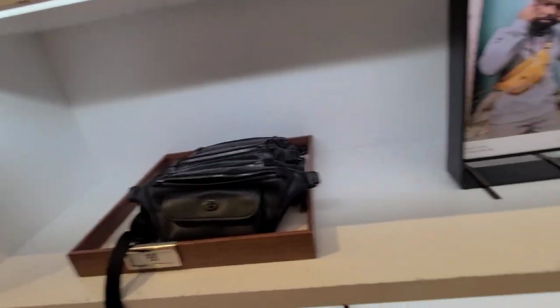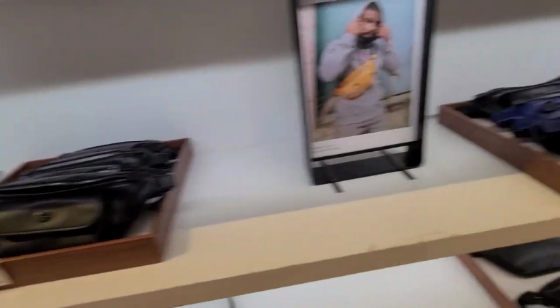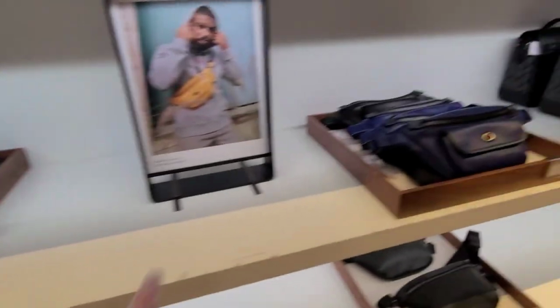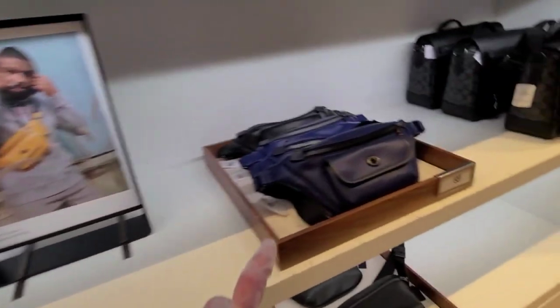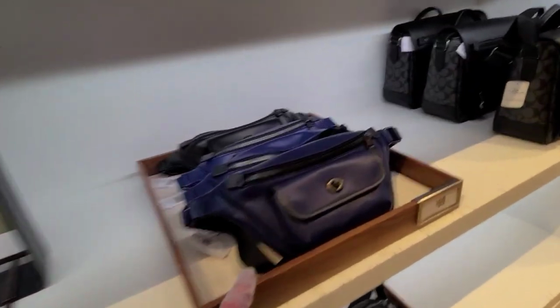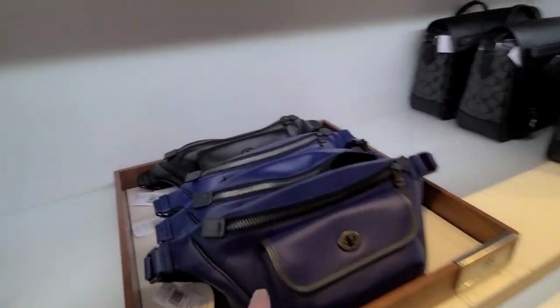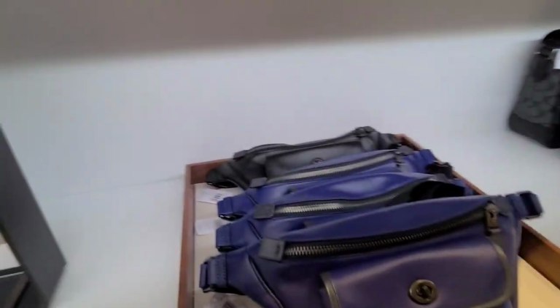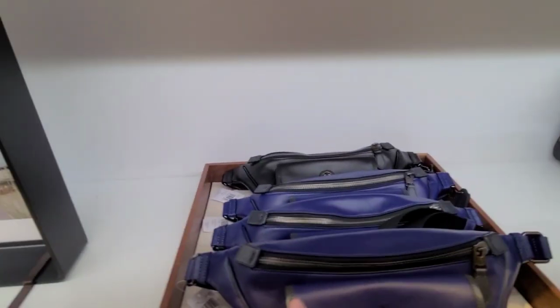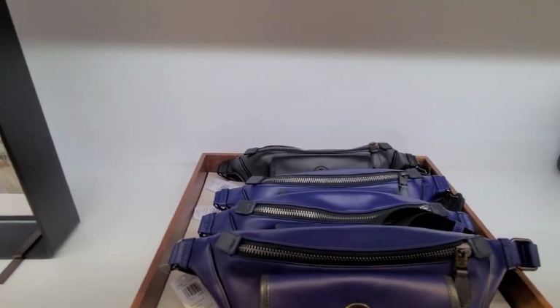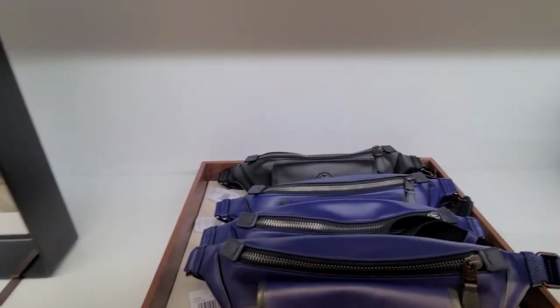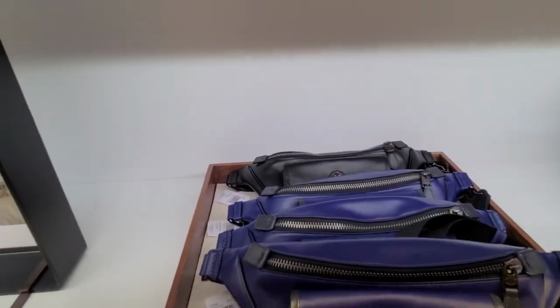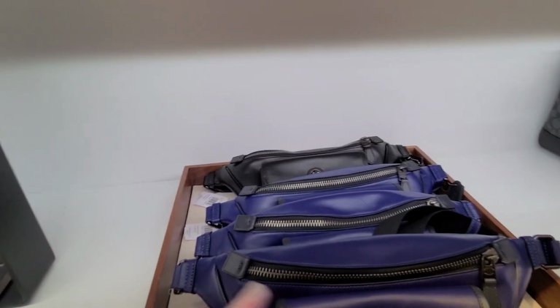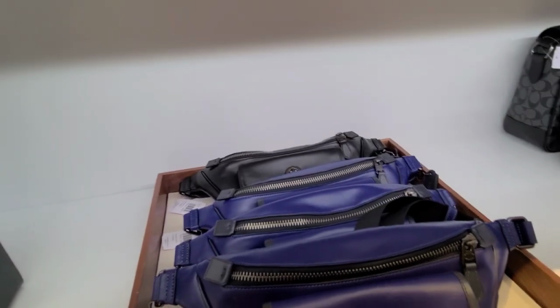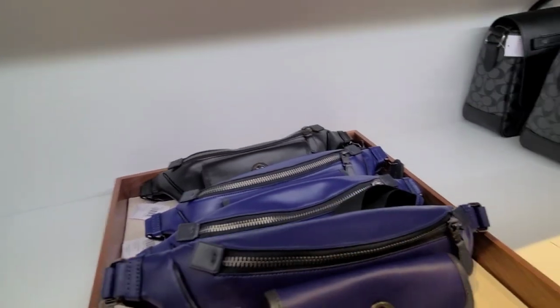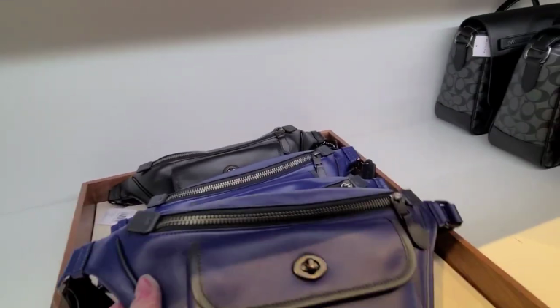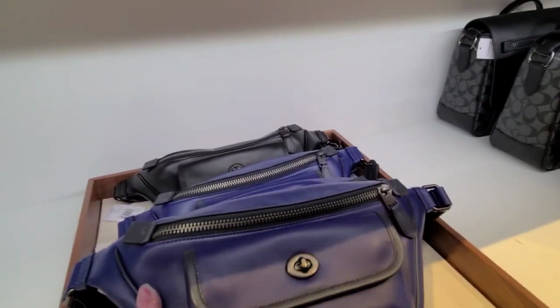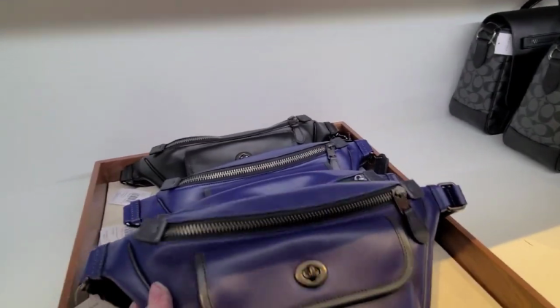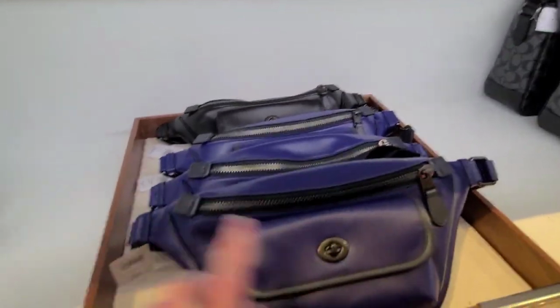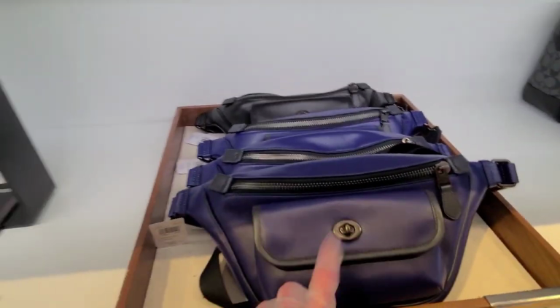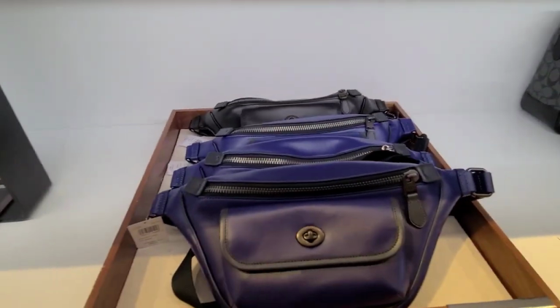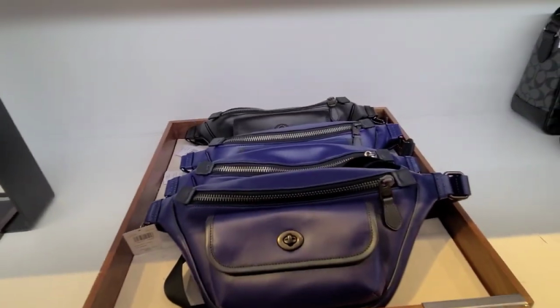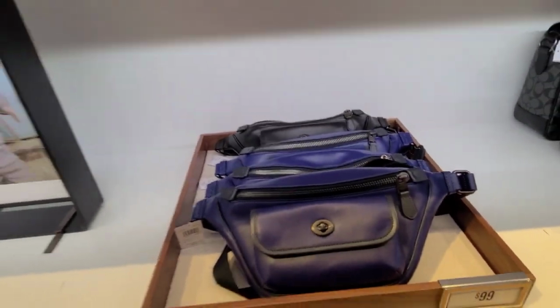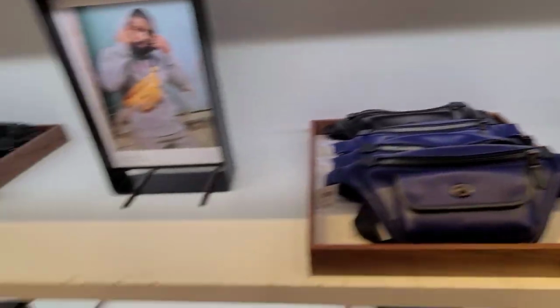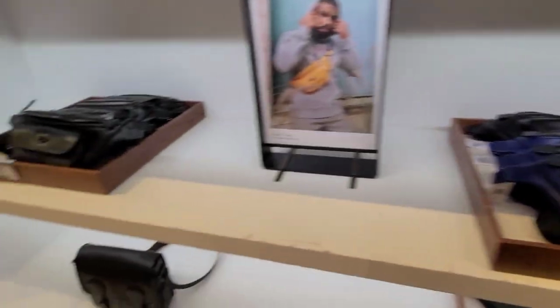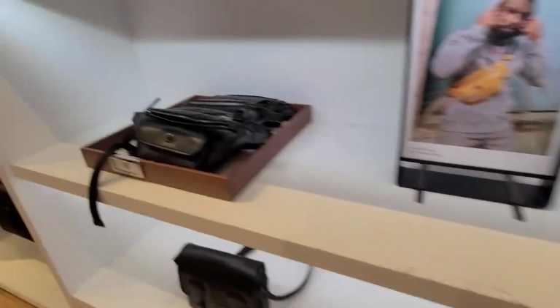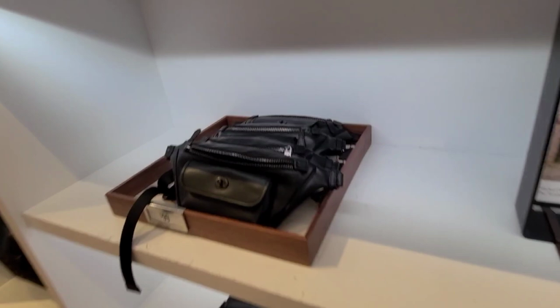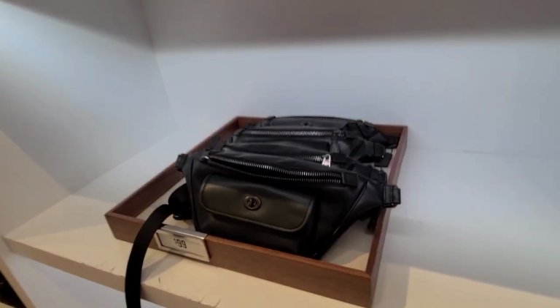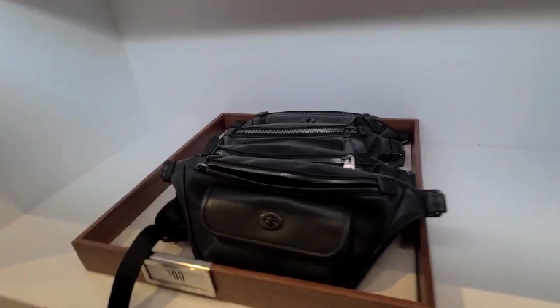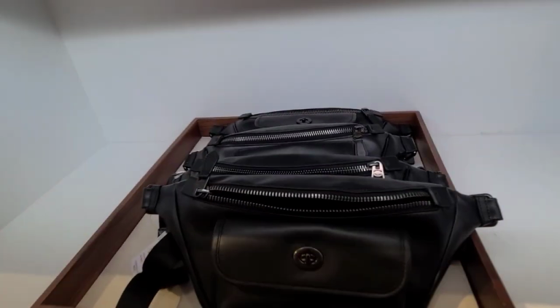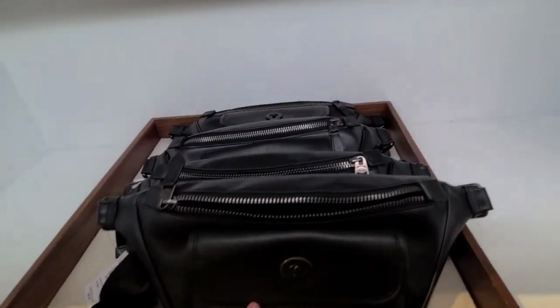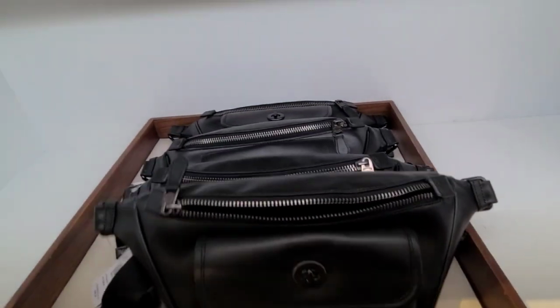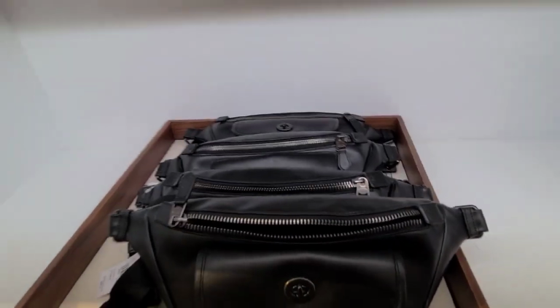This here is the Turnlock — that's the Michael Jordan Turnlock felt bag. Here it is in the black, and they're $1.99.